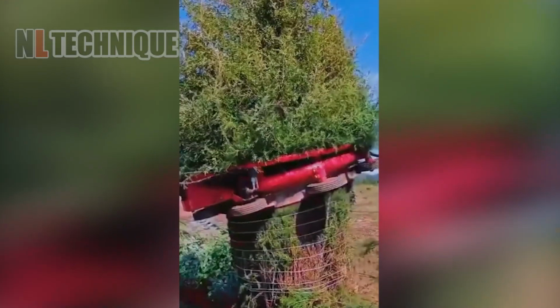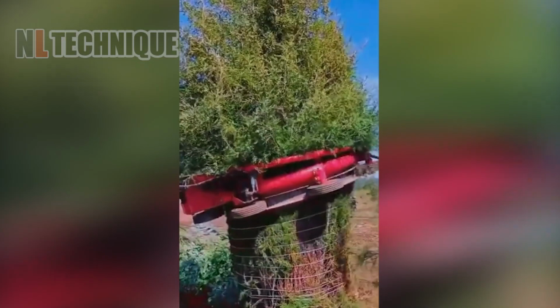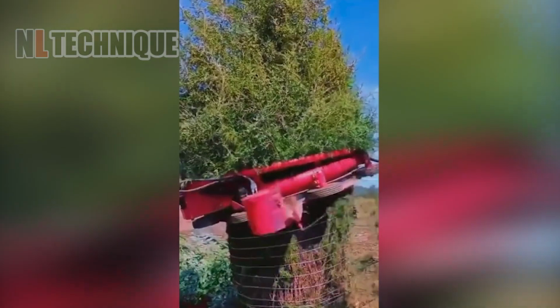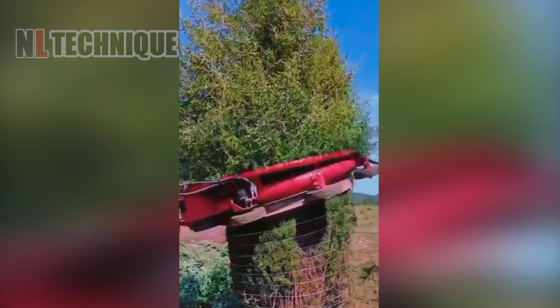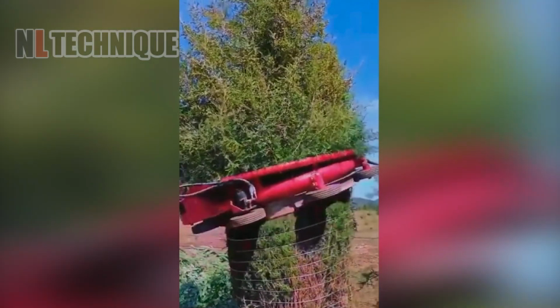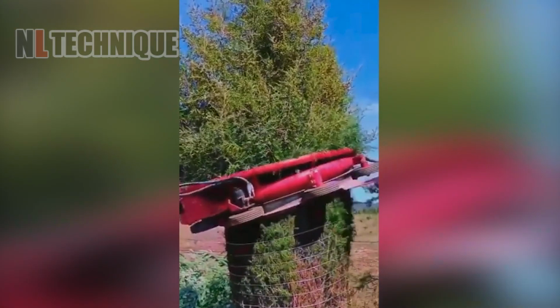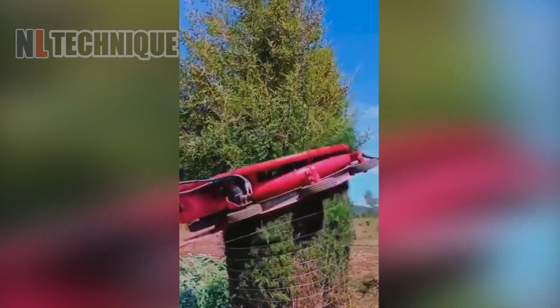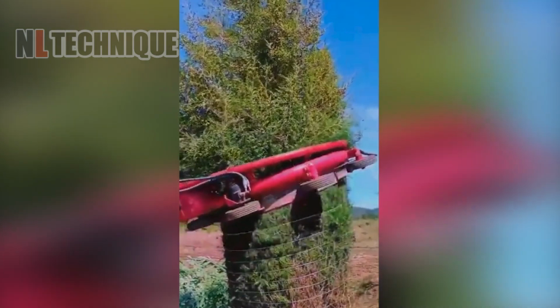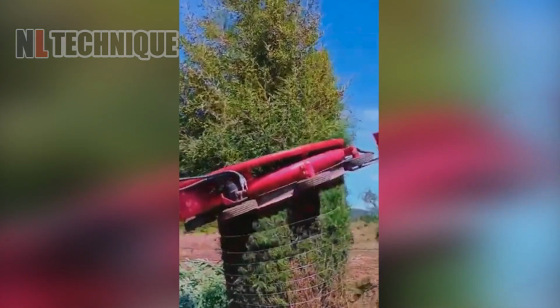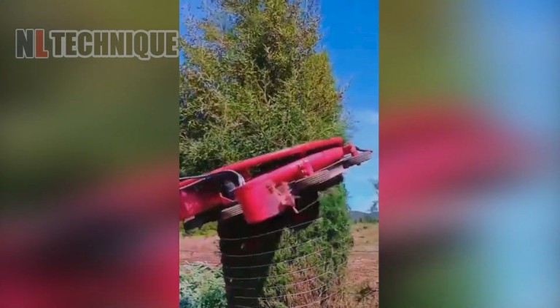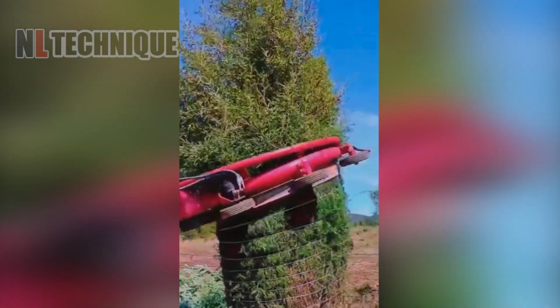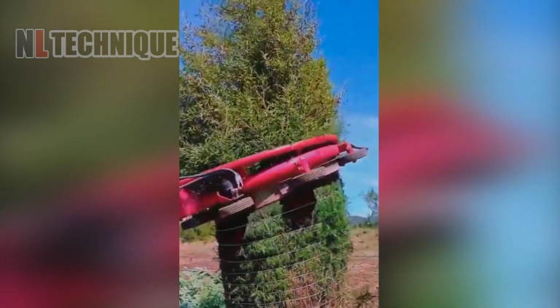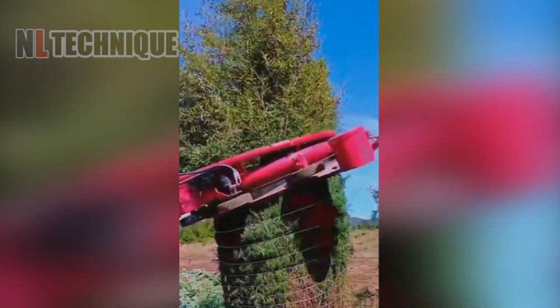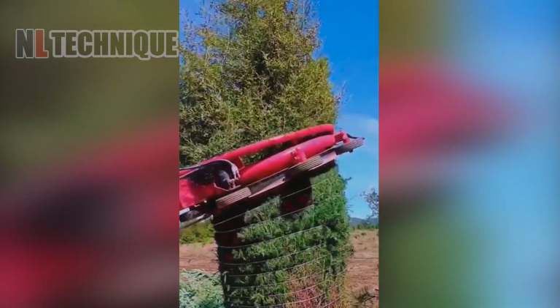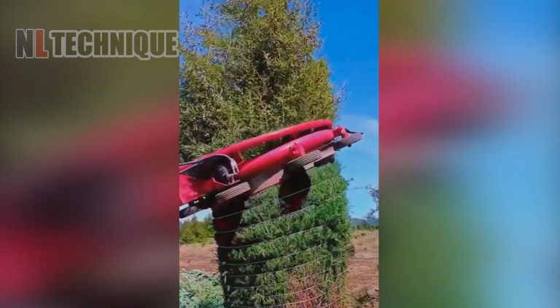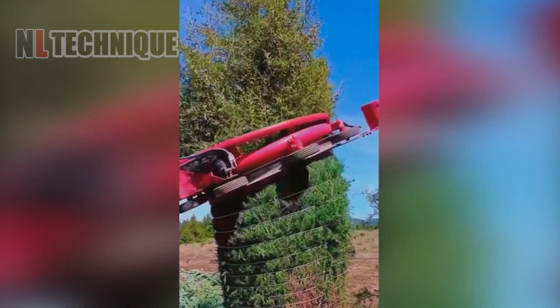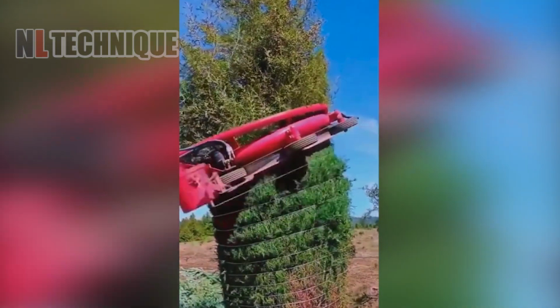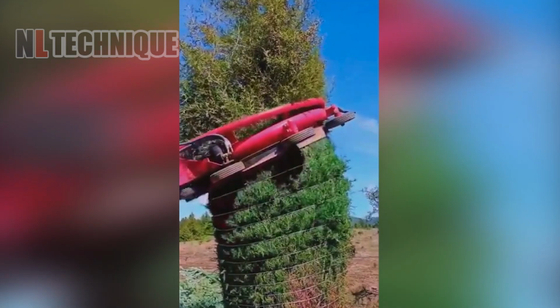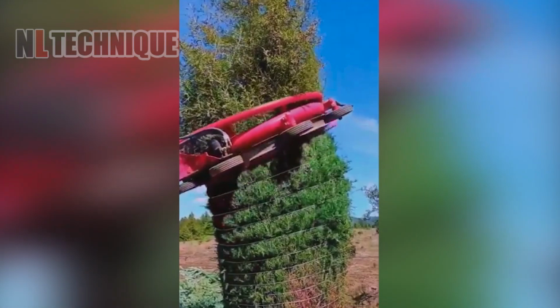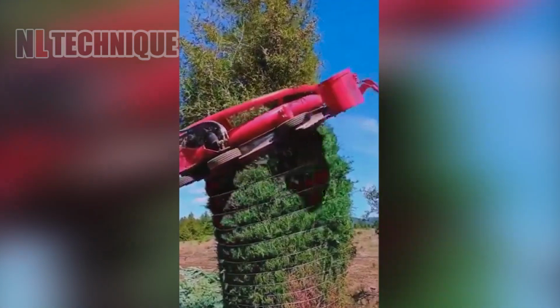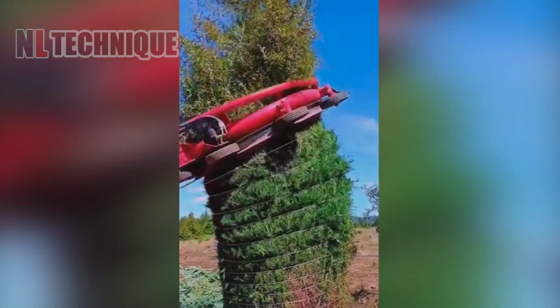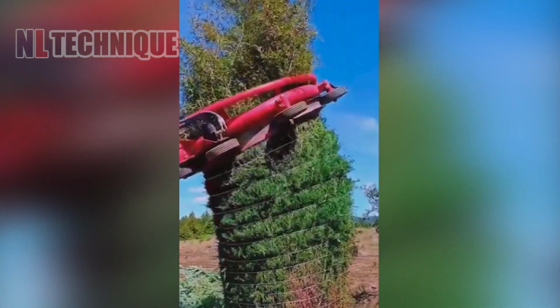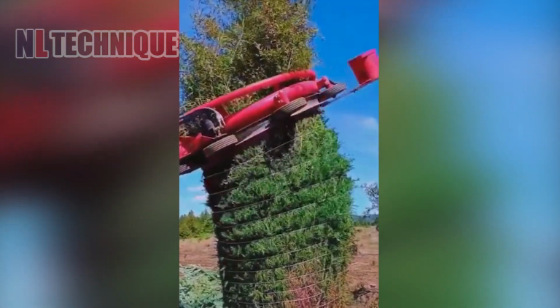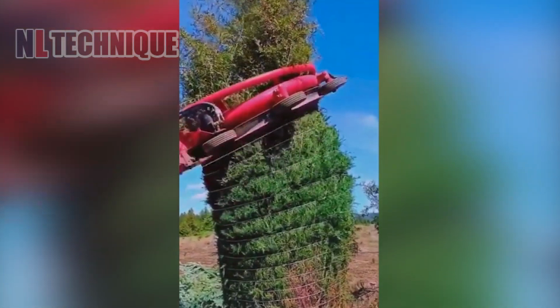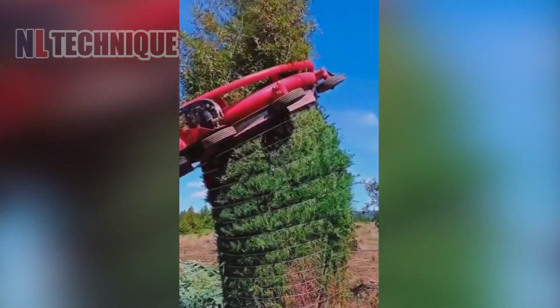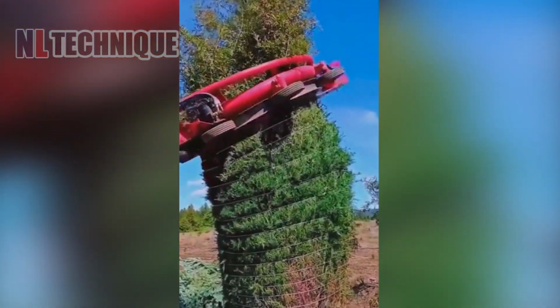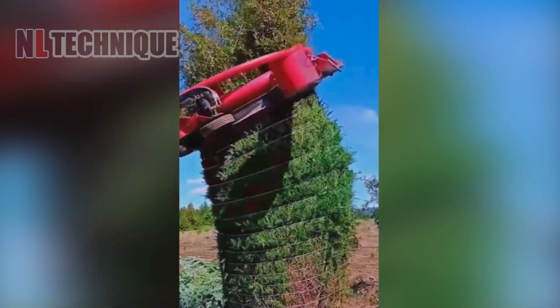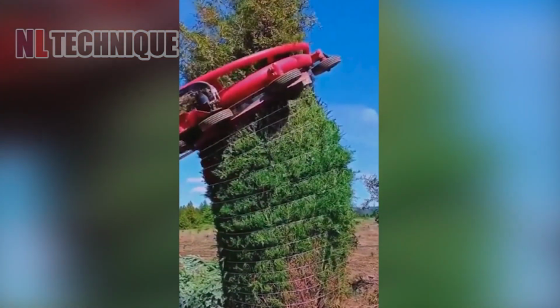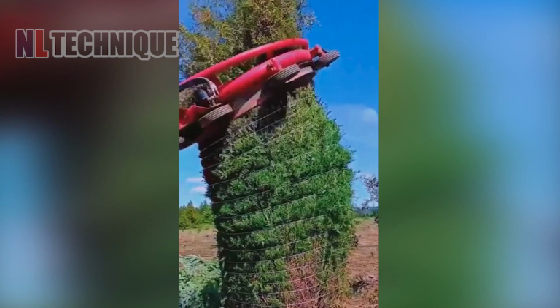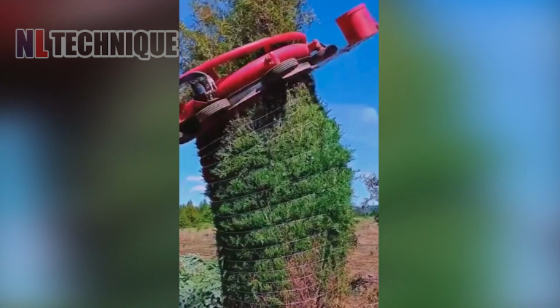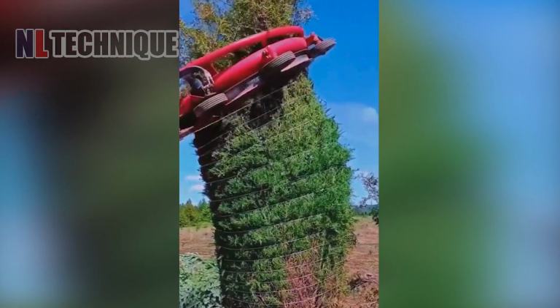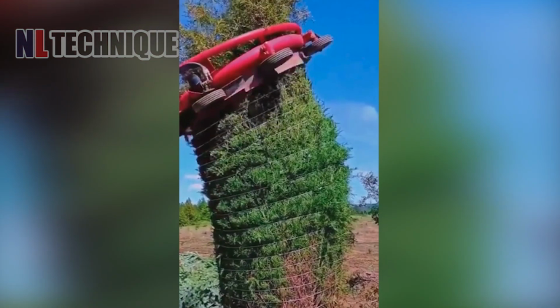Let's explore a unique machine designed to wrap wire around trees for packaging and transportation. This innovative equipment streamlines the process, ensuring trees are securely bundled for safe and efficient transit.